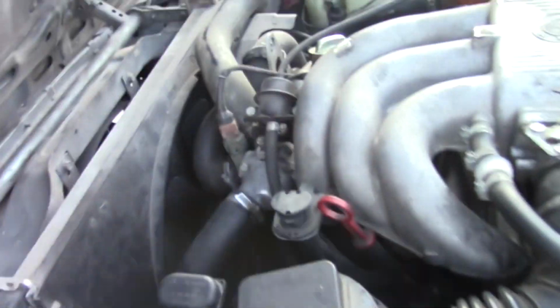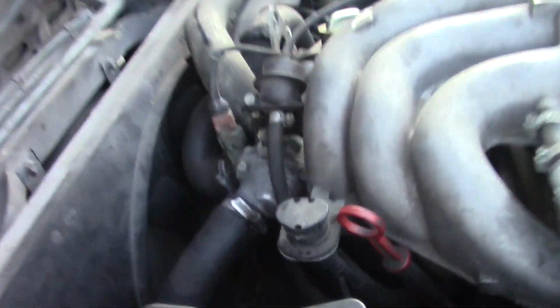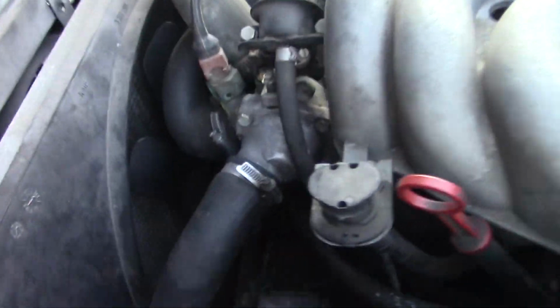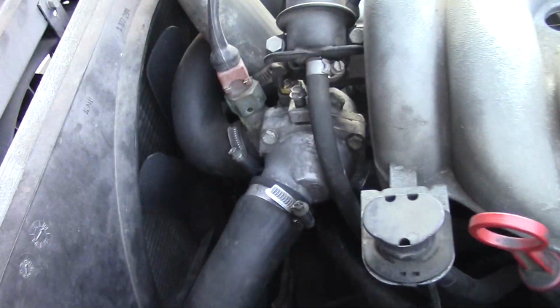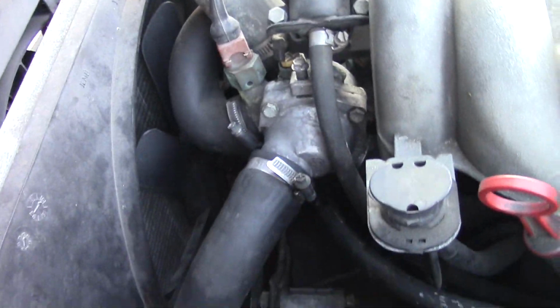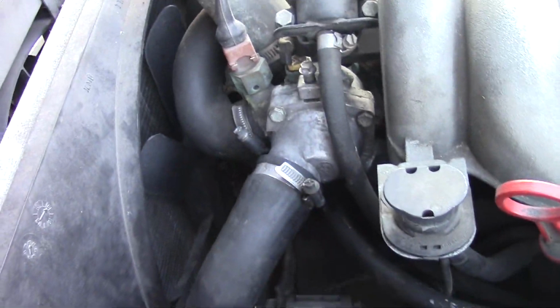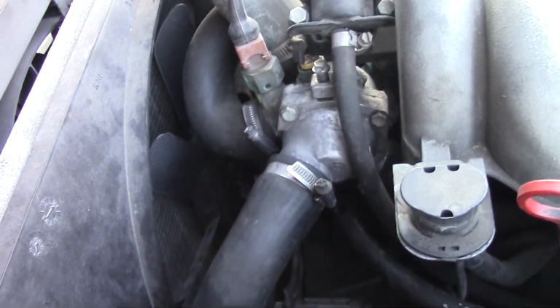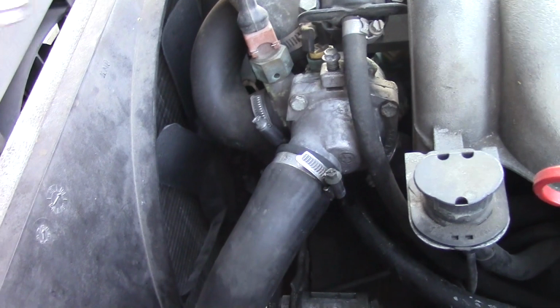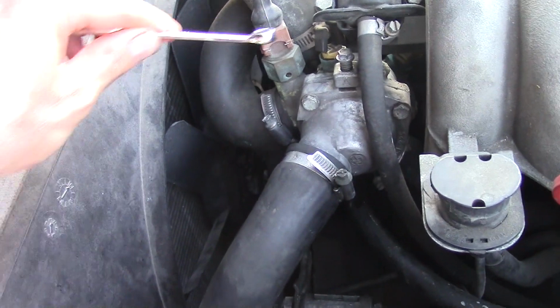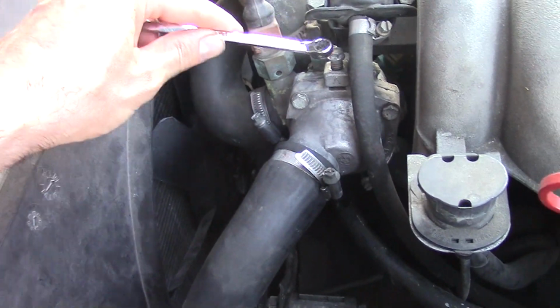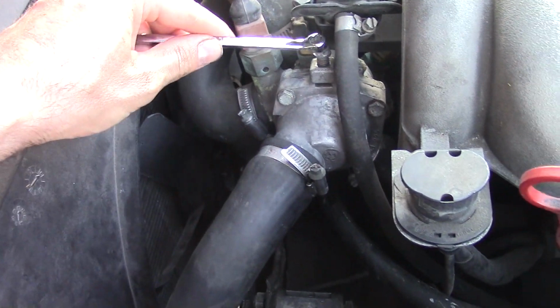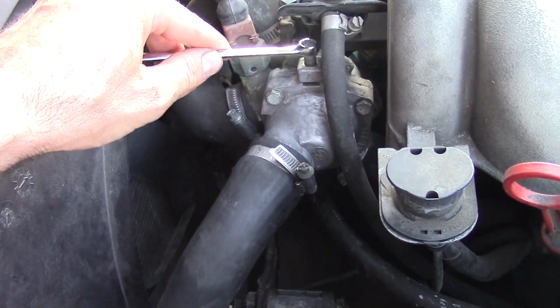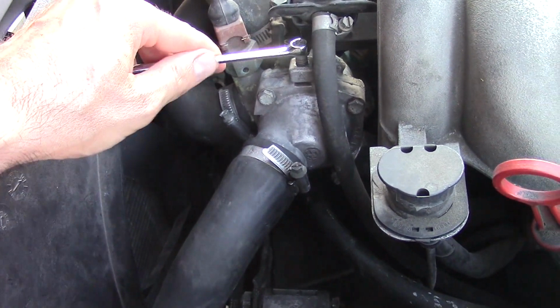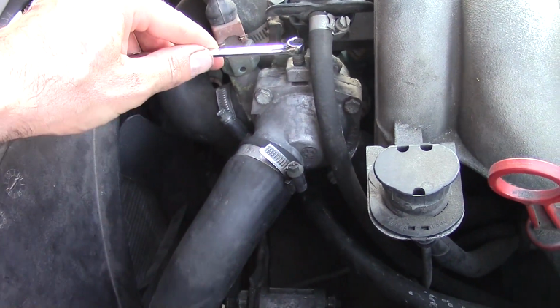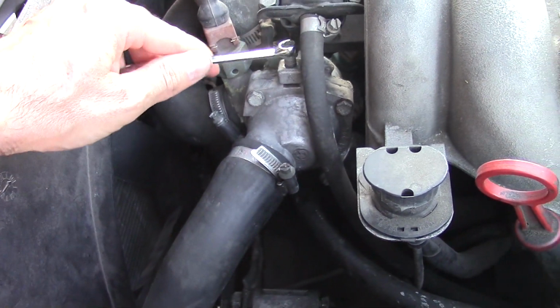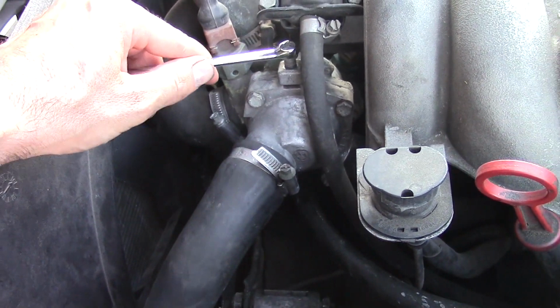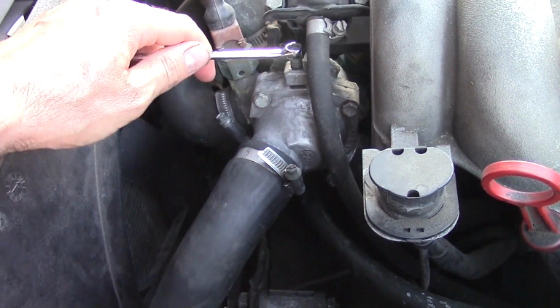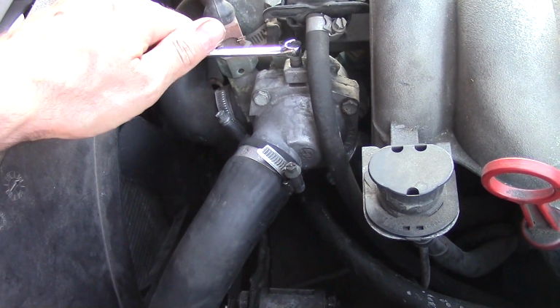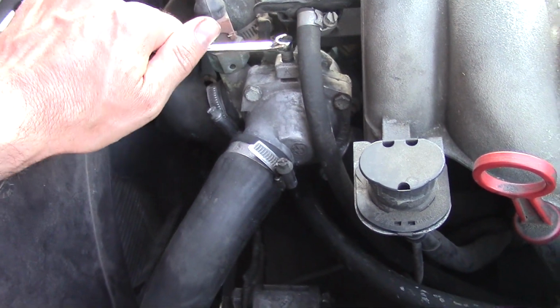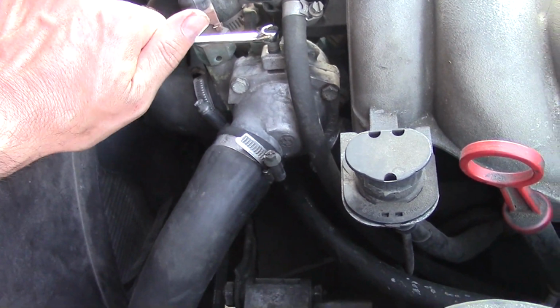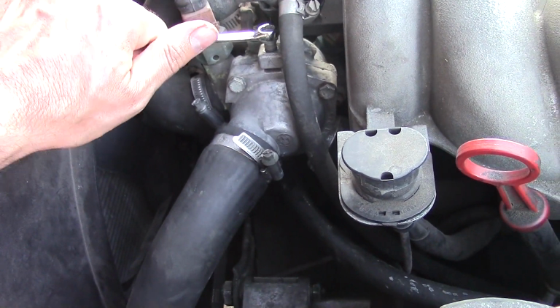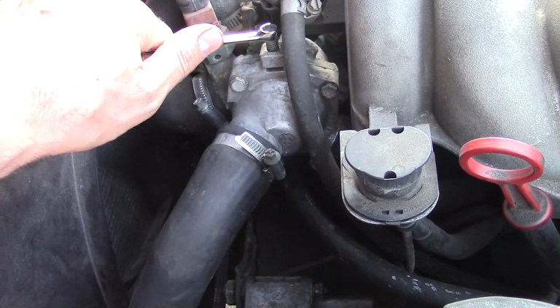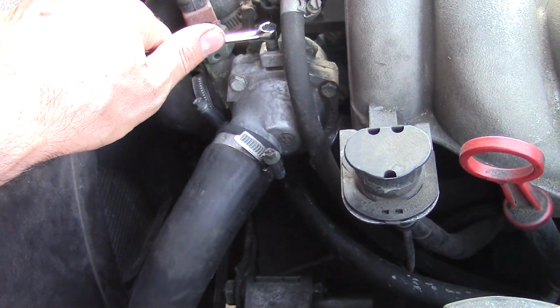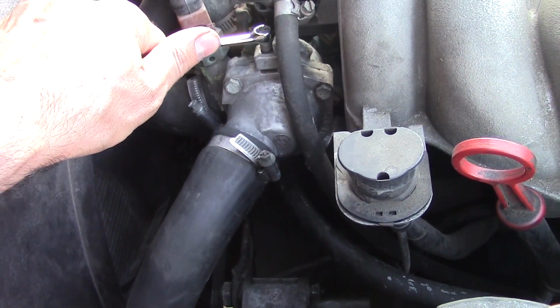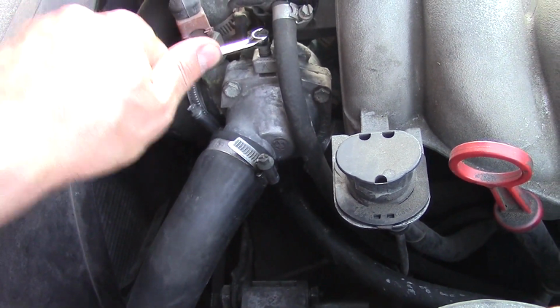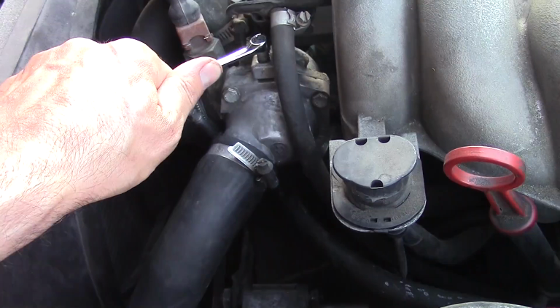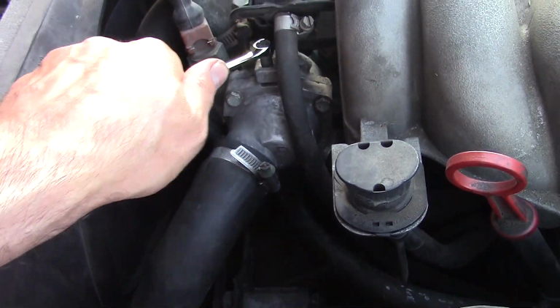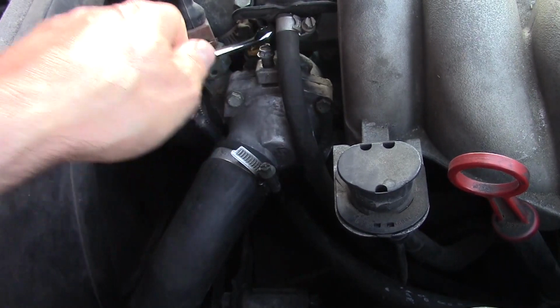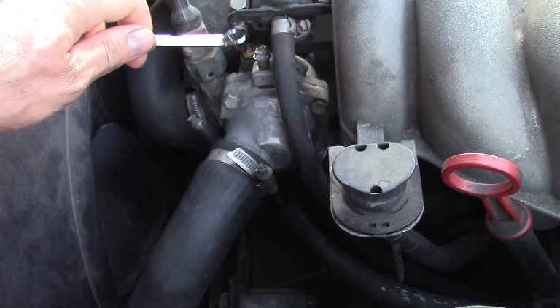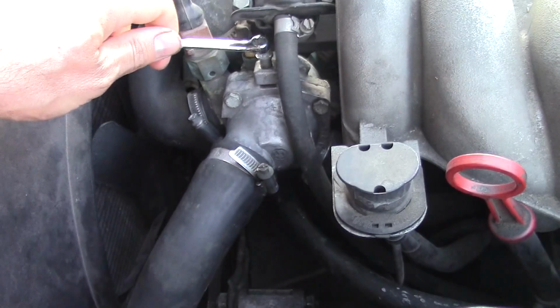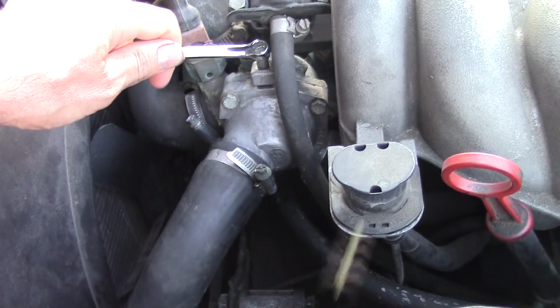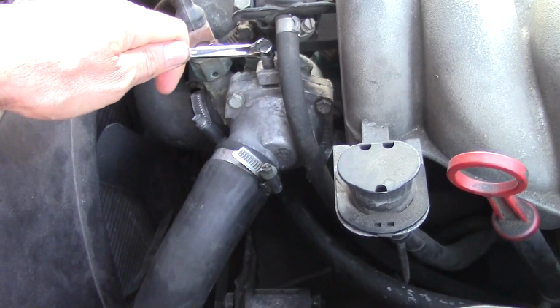Before filling up the system you'll want to open the coolant bleeder valve. This will allow air to escape as you fill up the system.